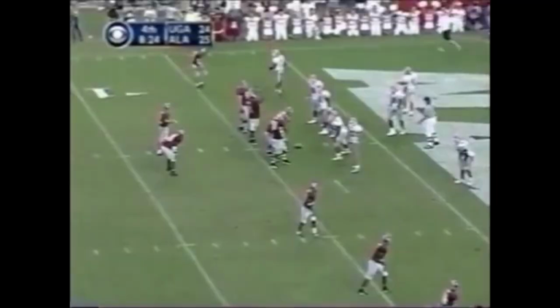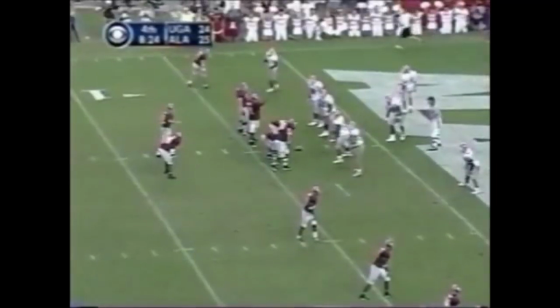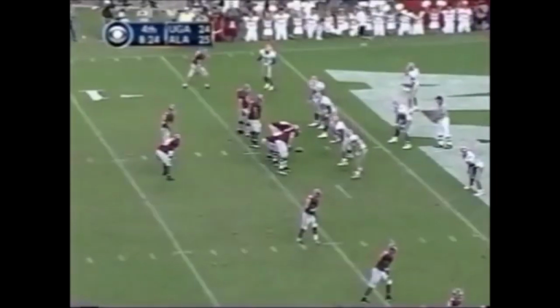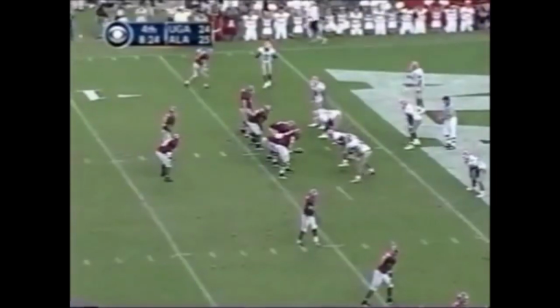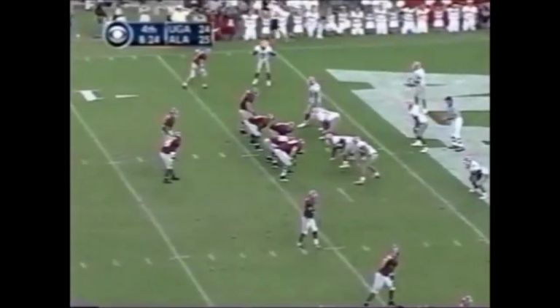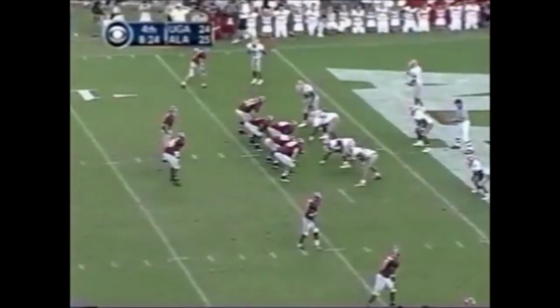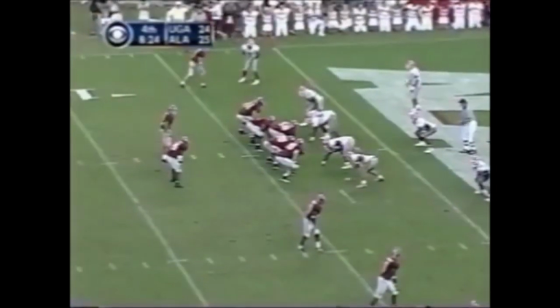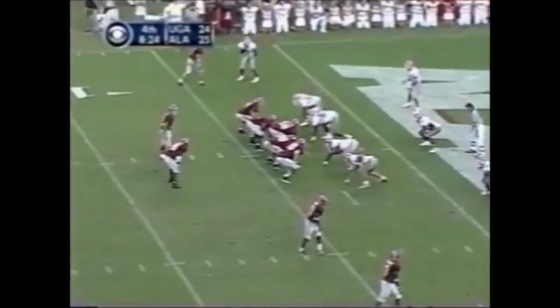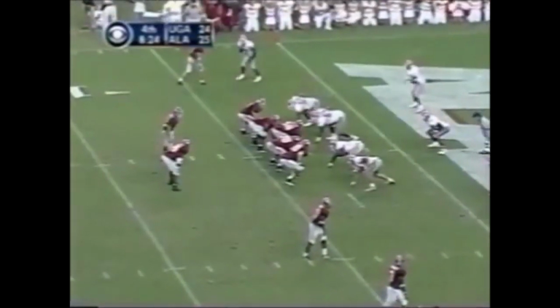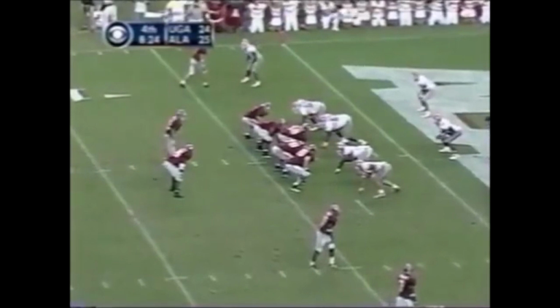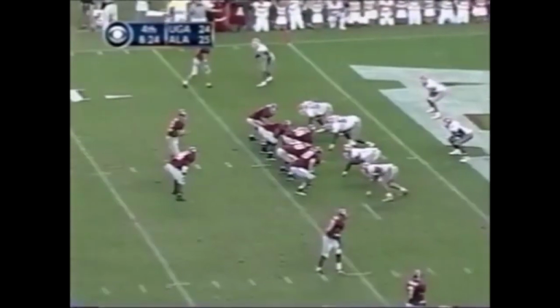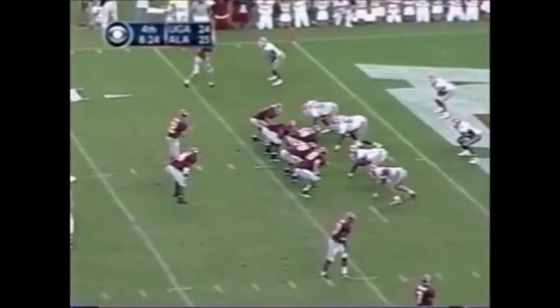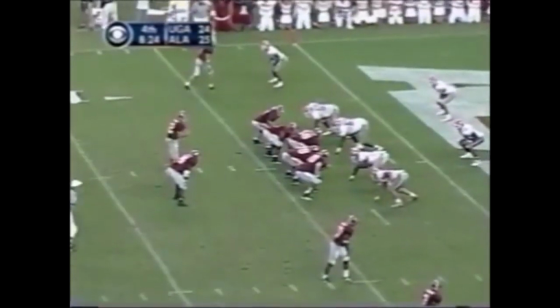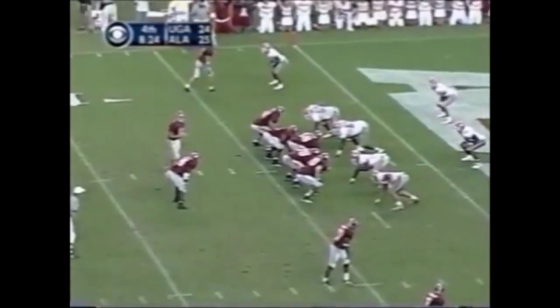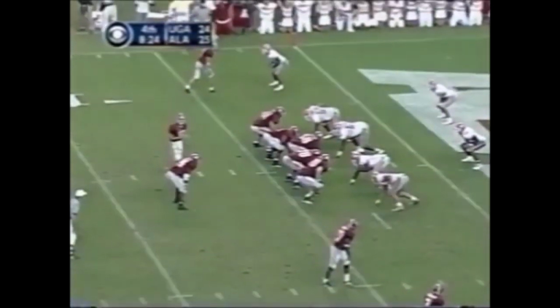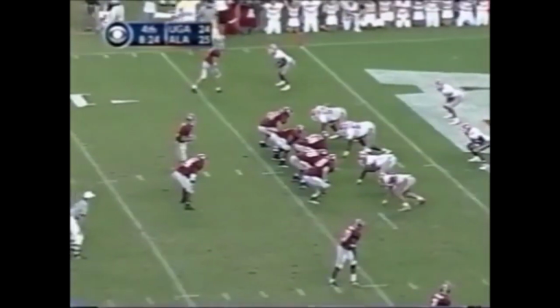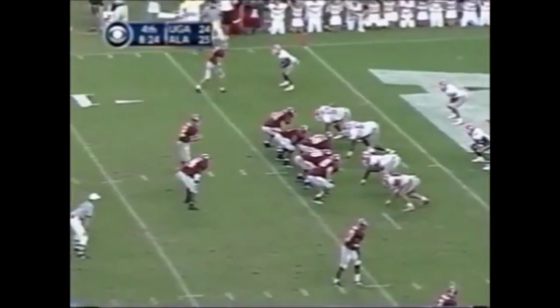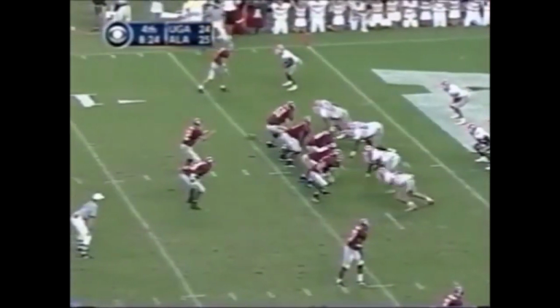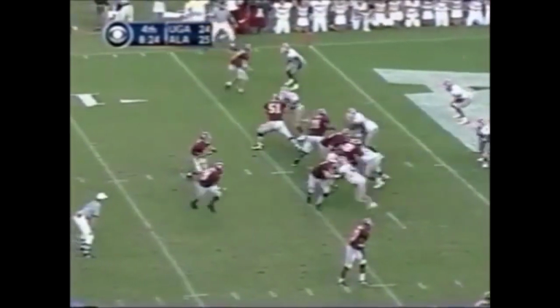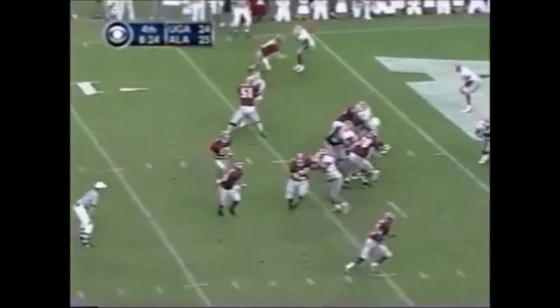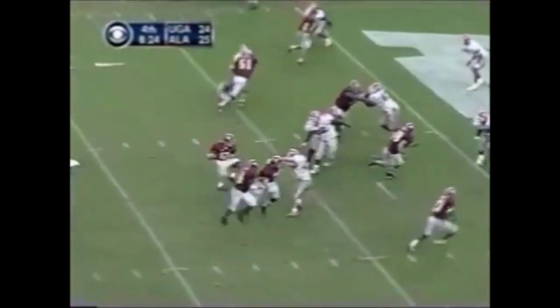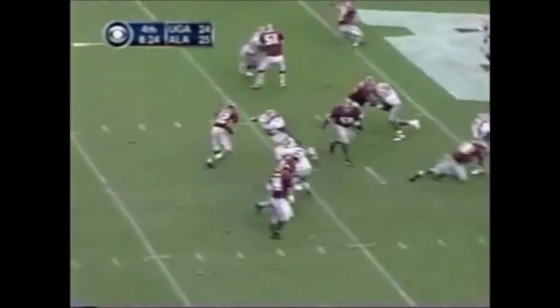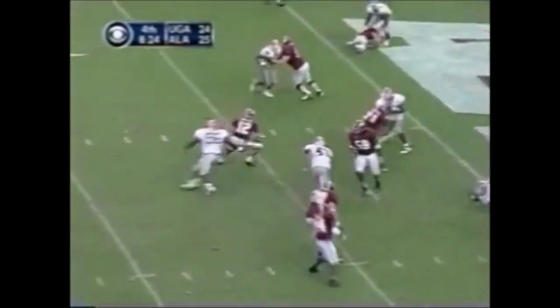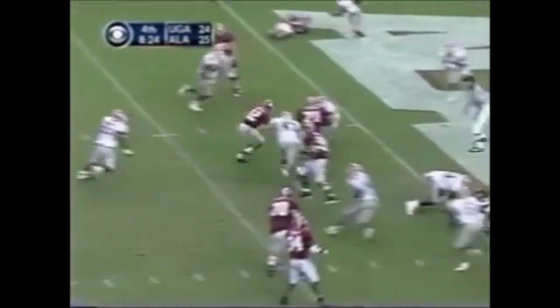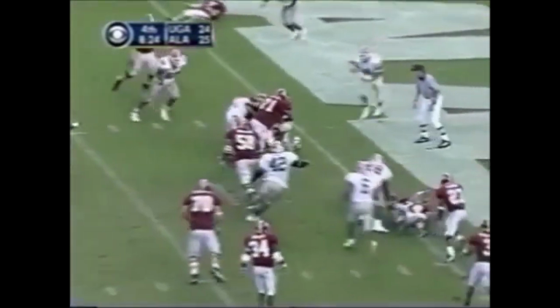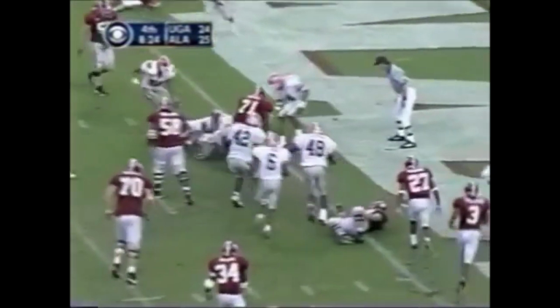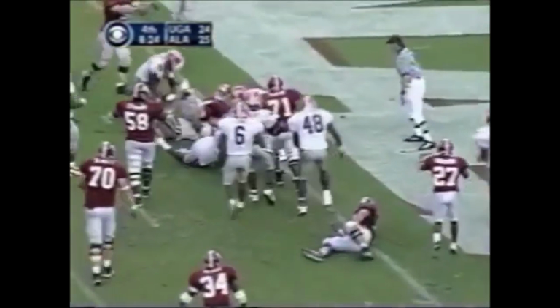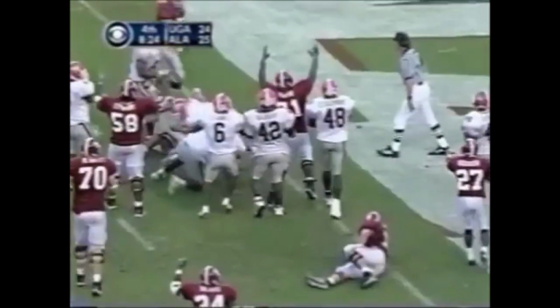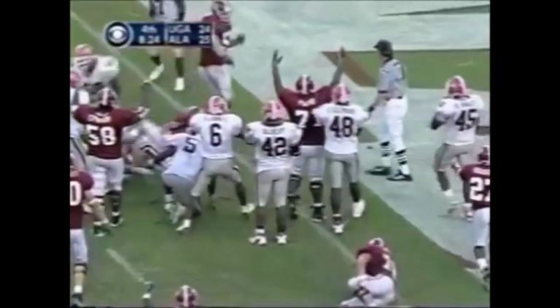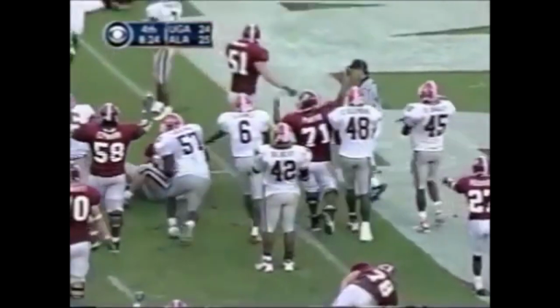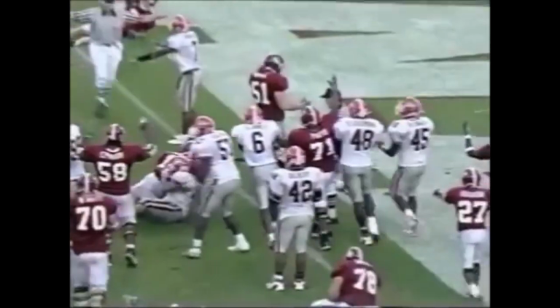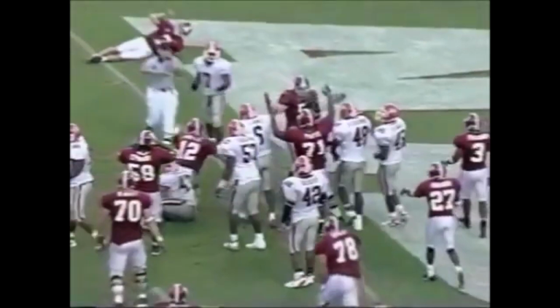Collins split off to the left. They go for two to make Georgia have to kick a field goal to tie the football game. Option play Coyle — no, they're going to say no.